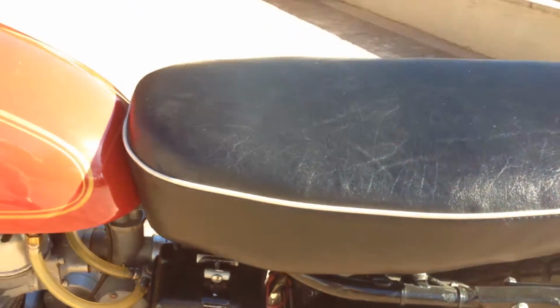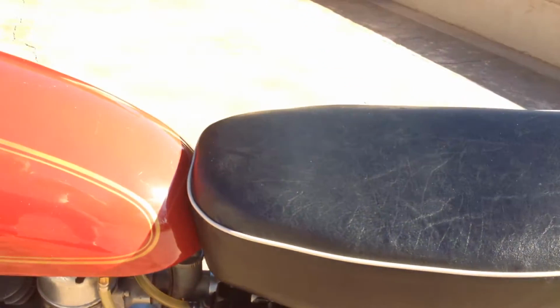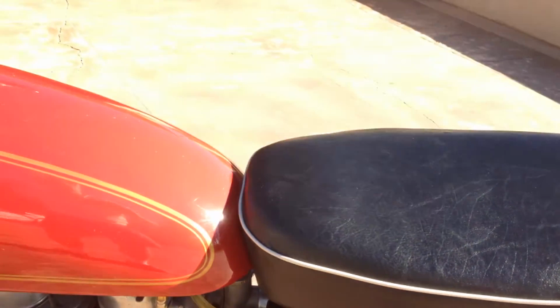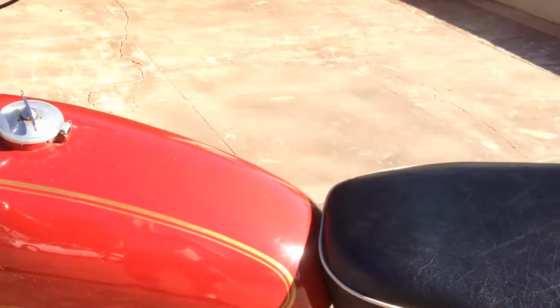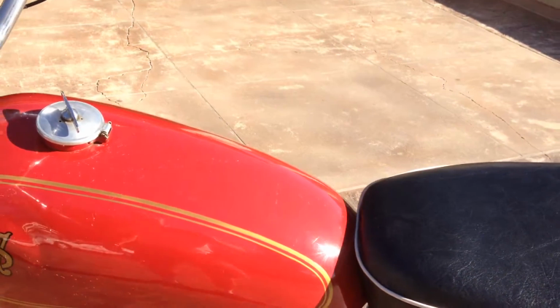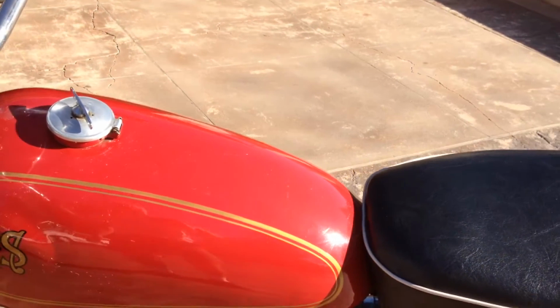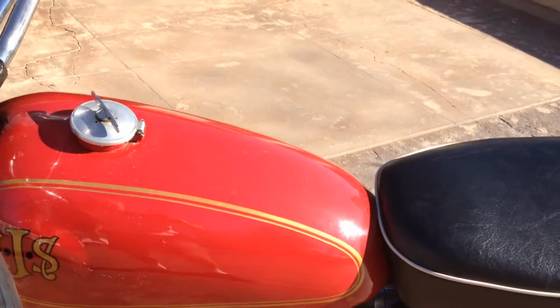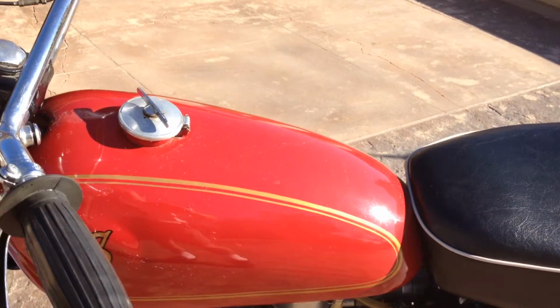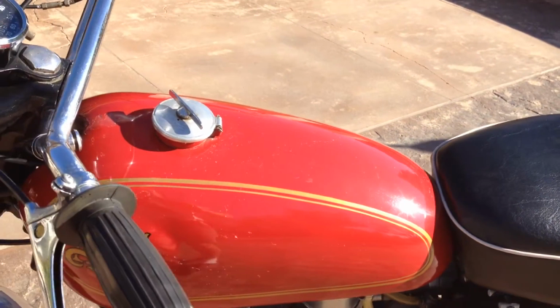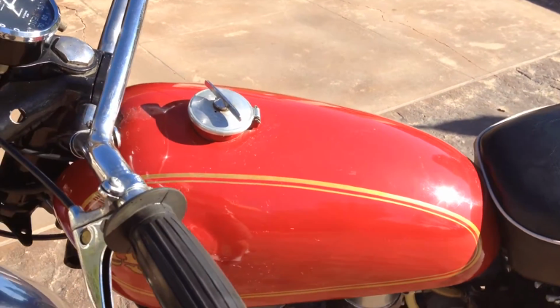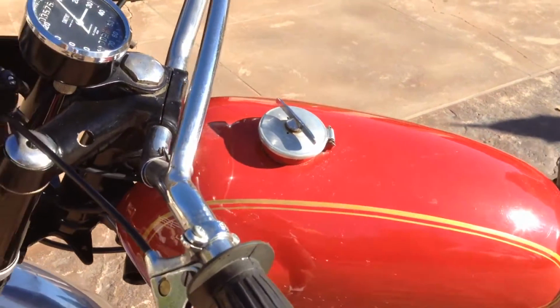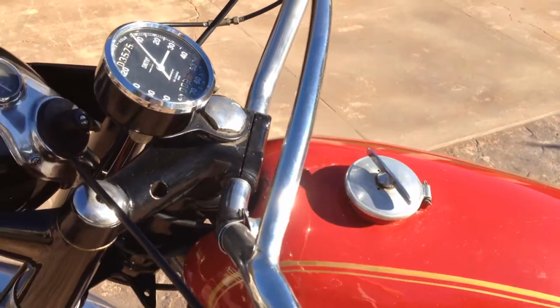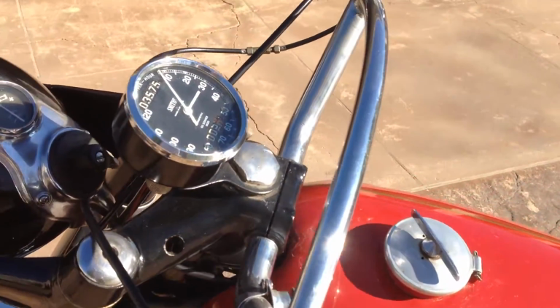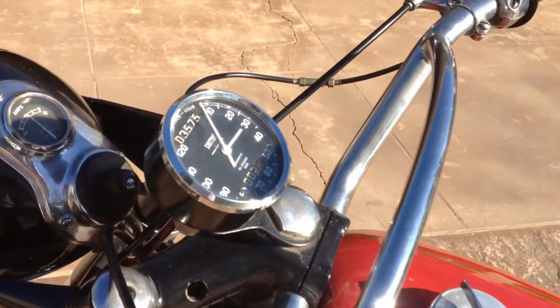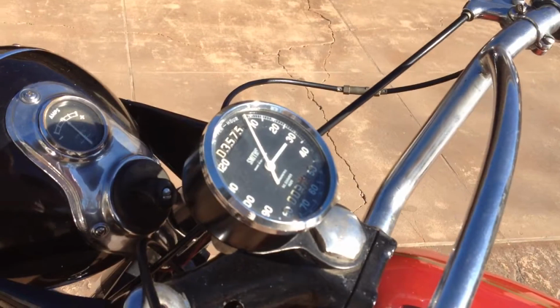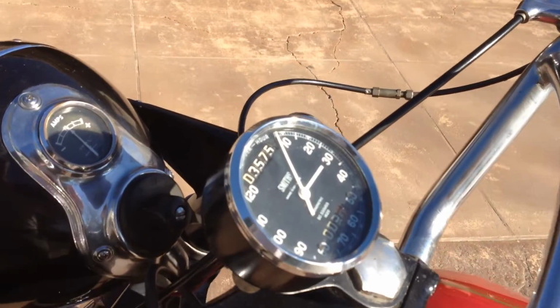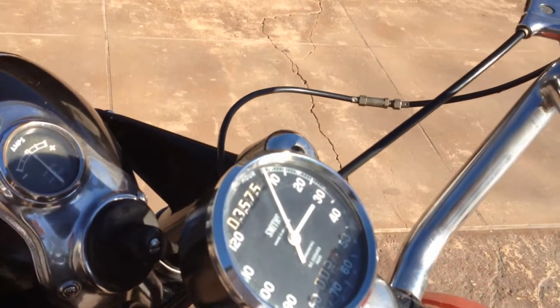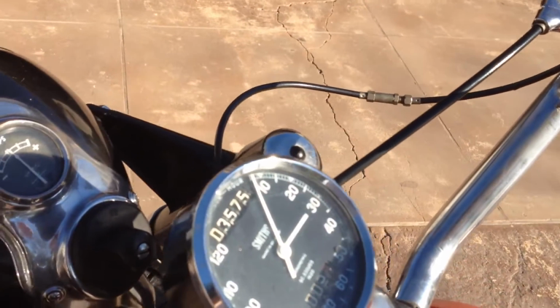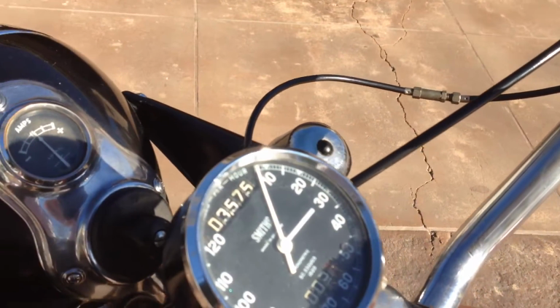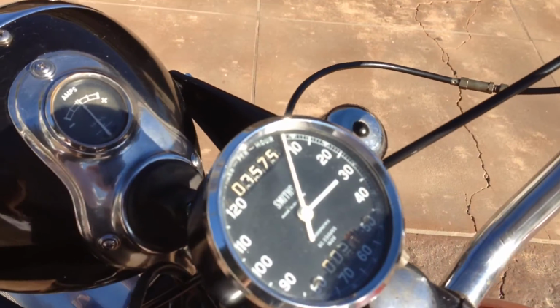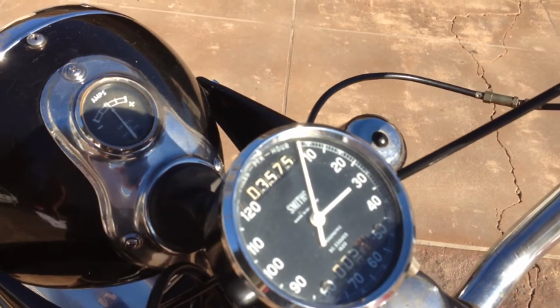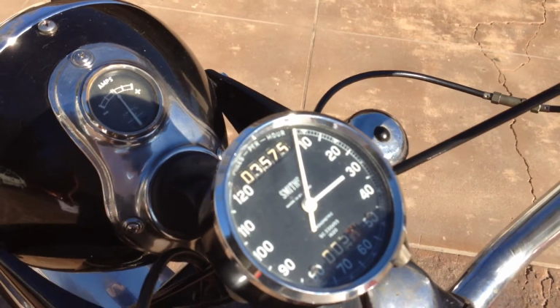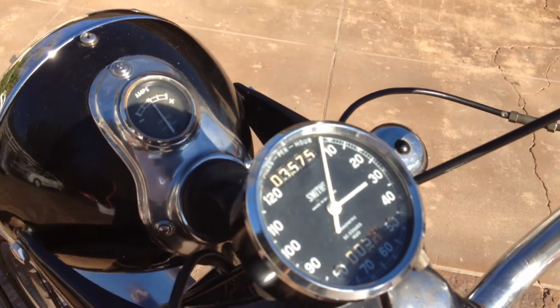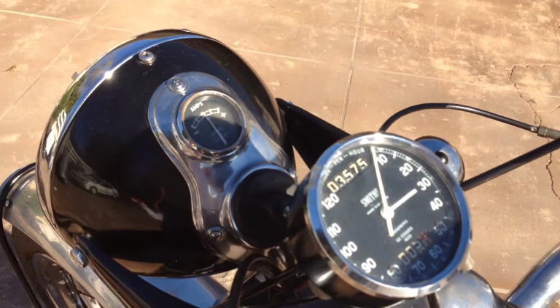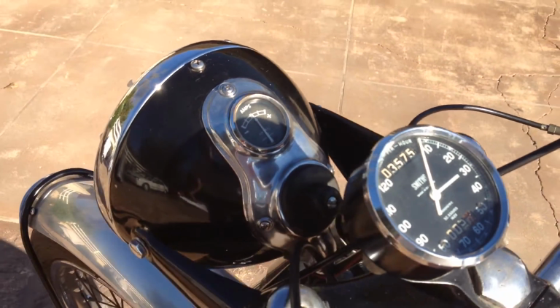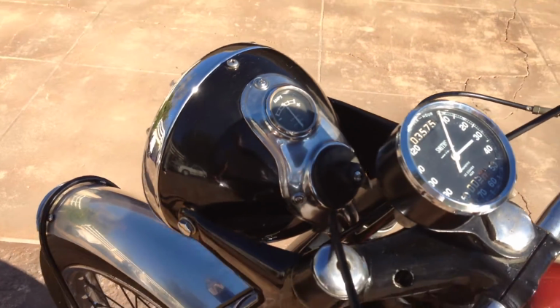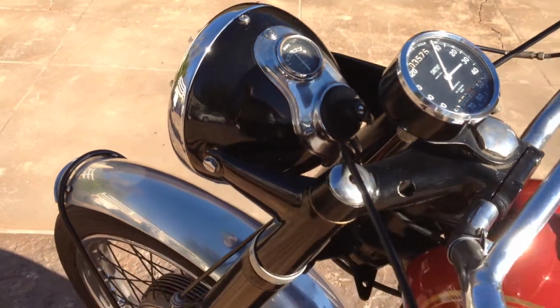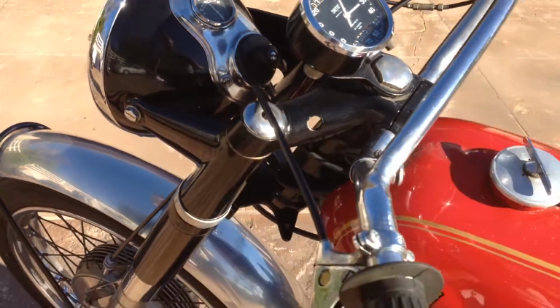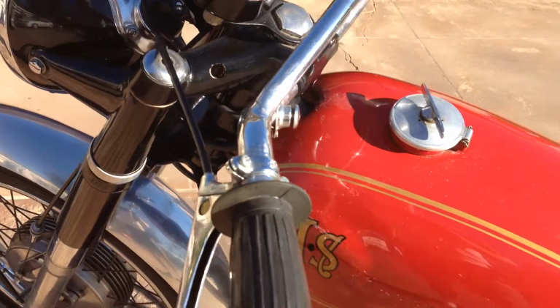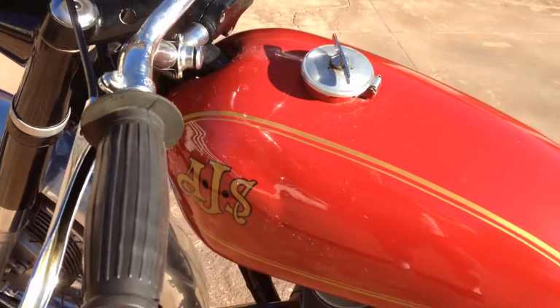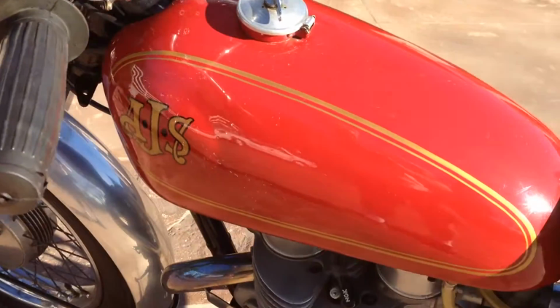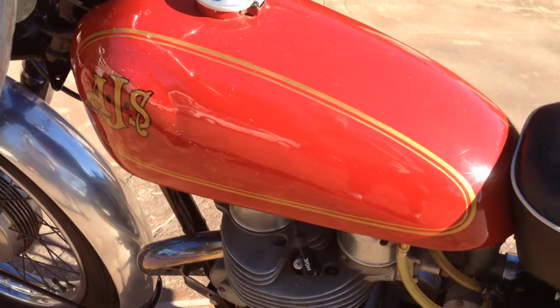The classic AJS gas tank, the Smith speedometer showing 3,575 miles, and the typical Lucas electrics.